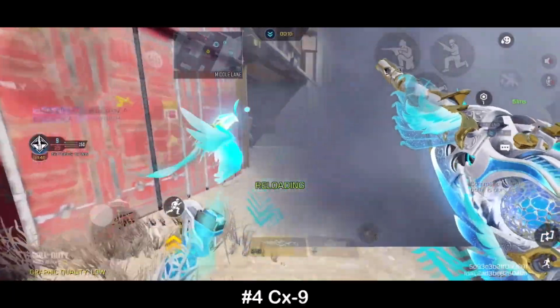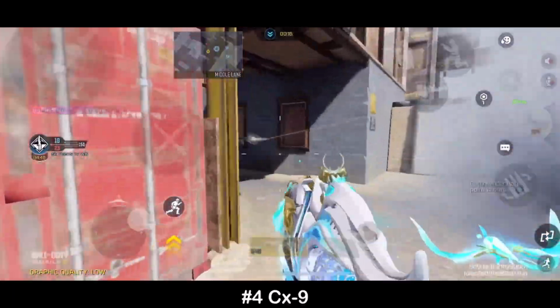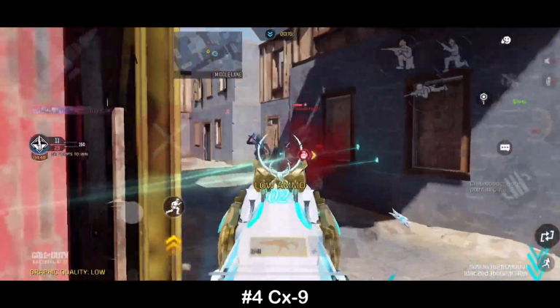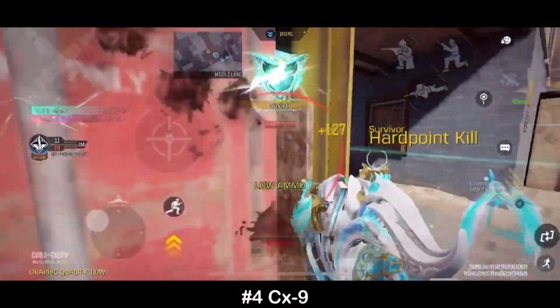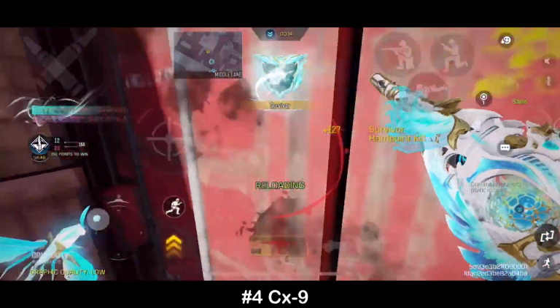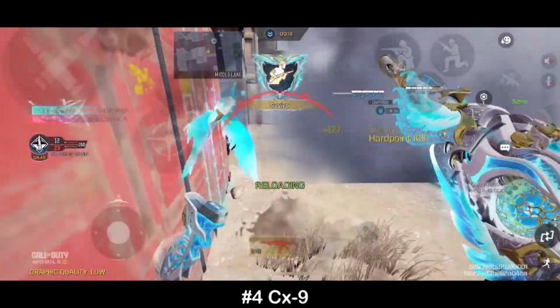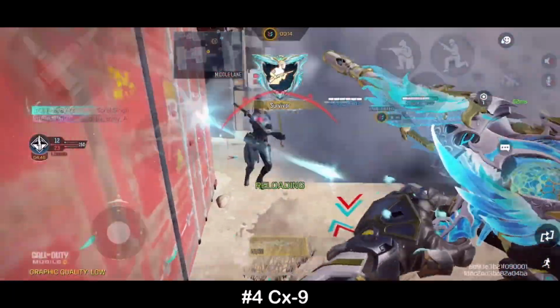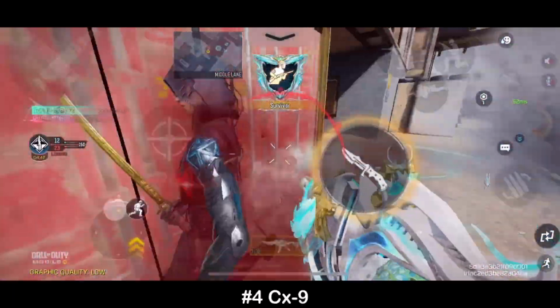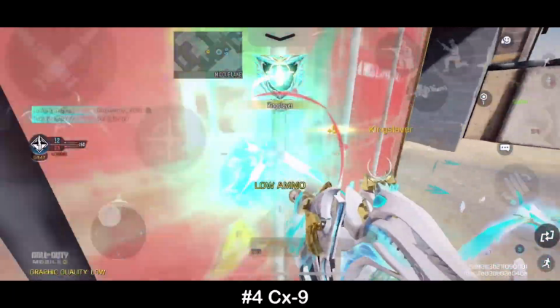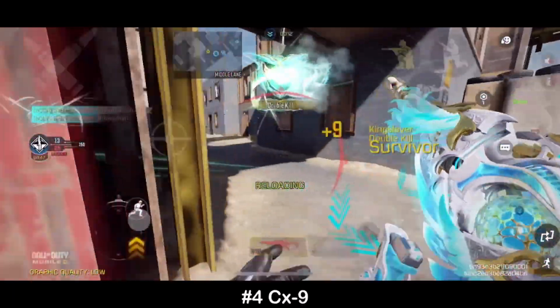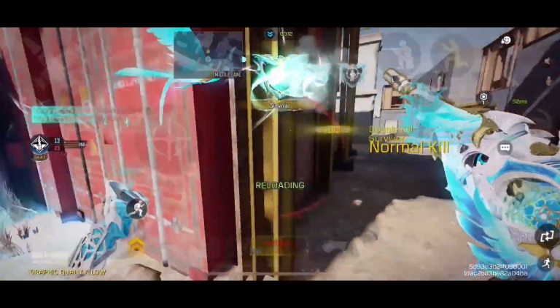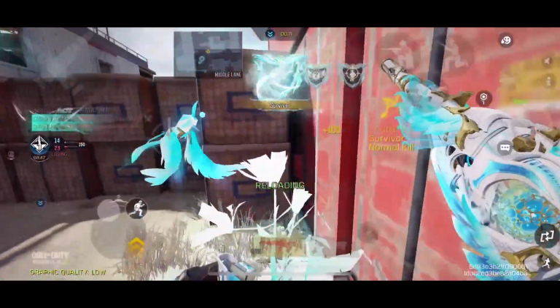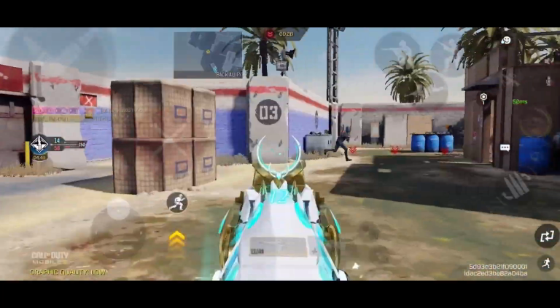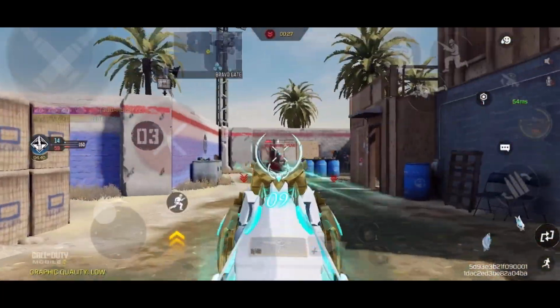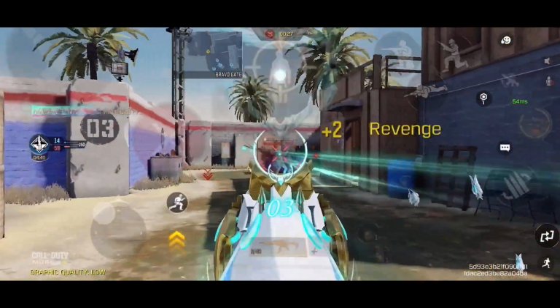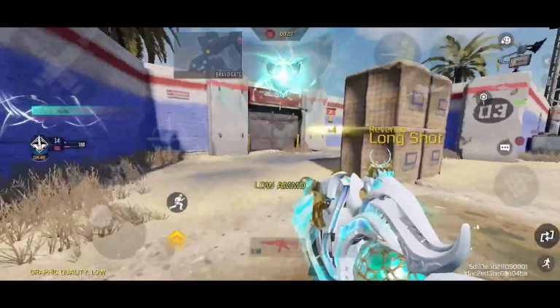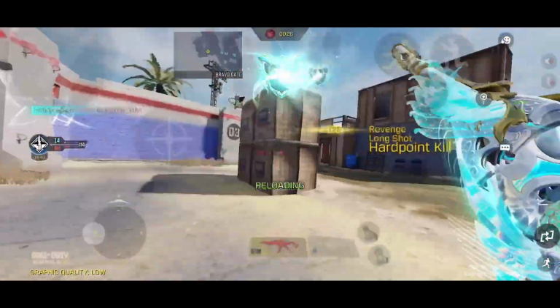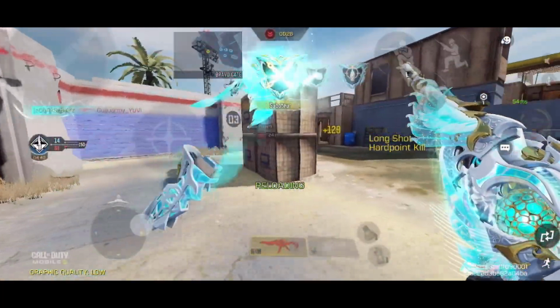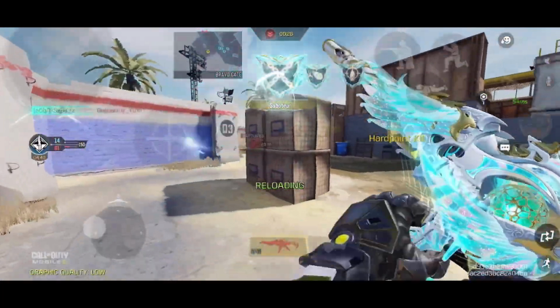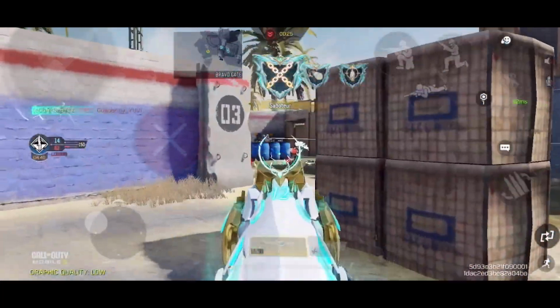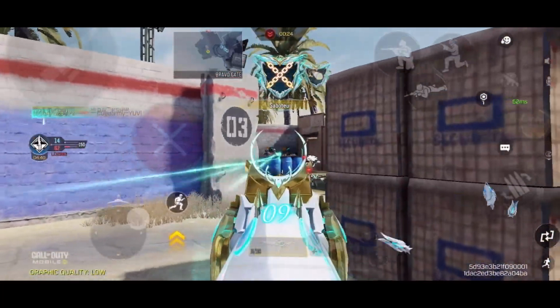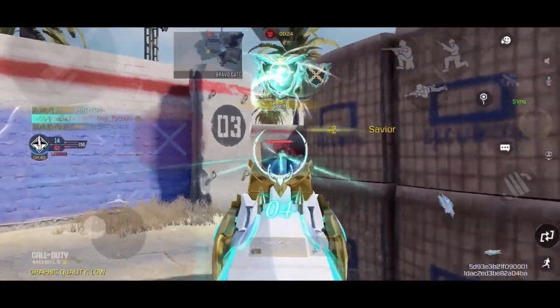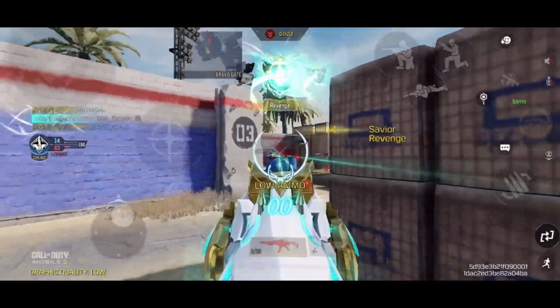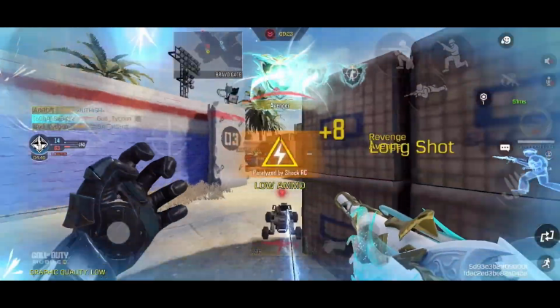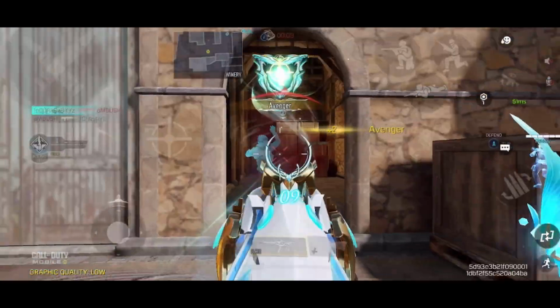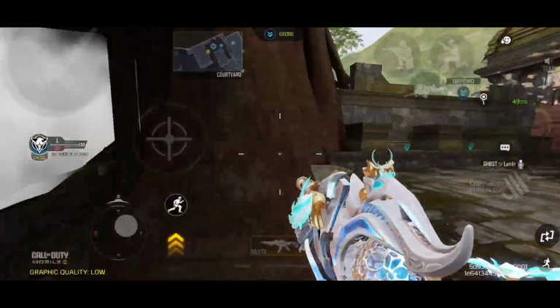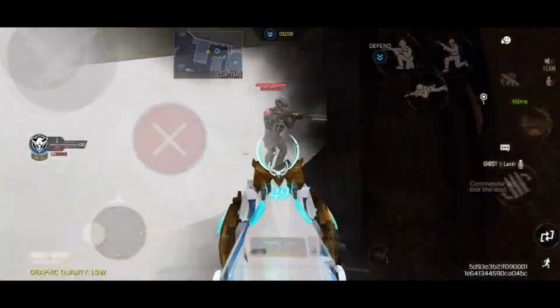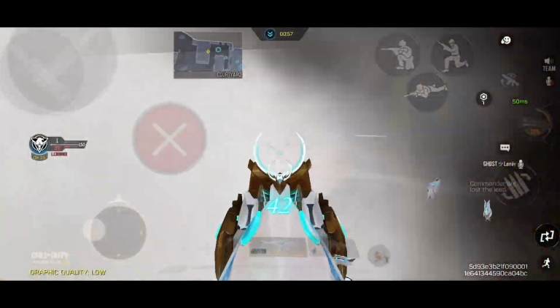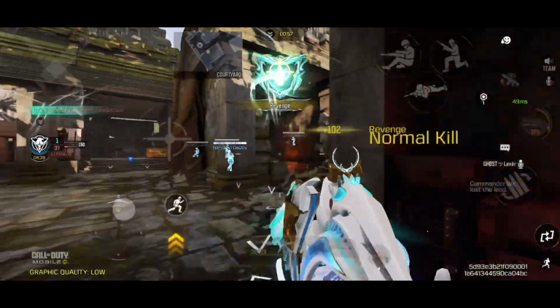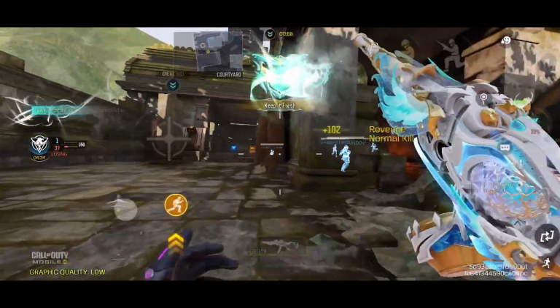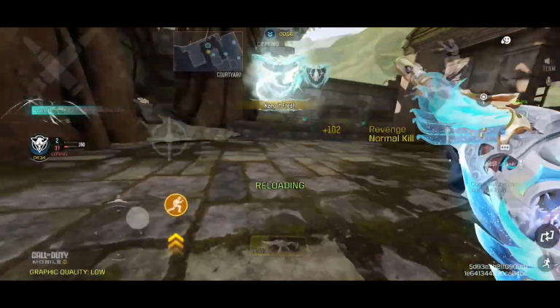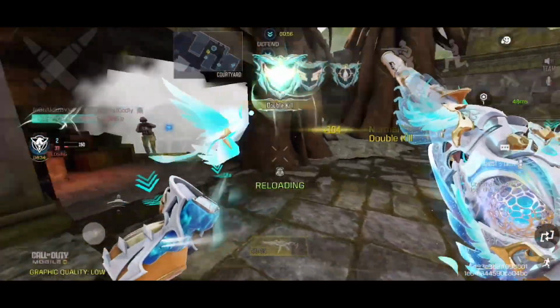Grabbing the fourth spot, the CX-9 is a beast in close-quarter combat with a quick time to kill at 174ms and superb mobility. Its smooth recoil and large magazine size add extra punch to dominate in tight situations.